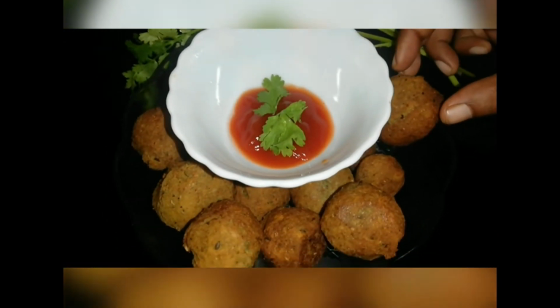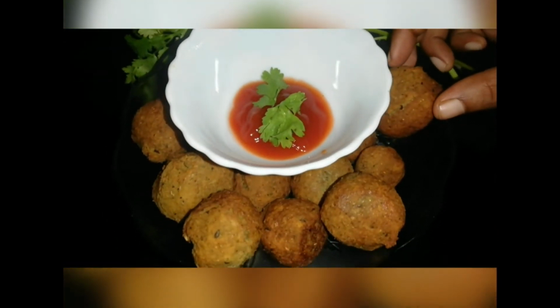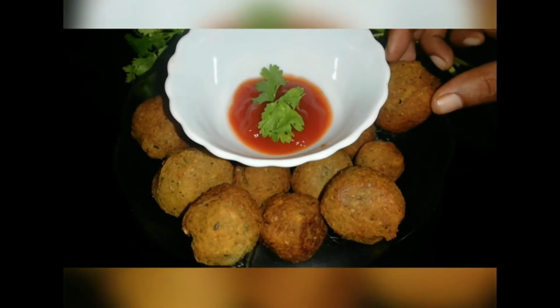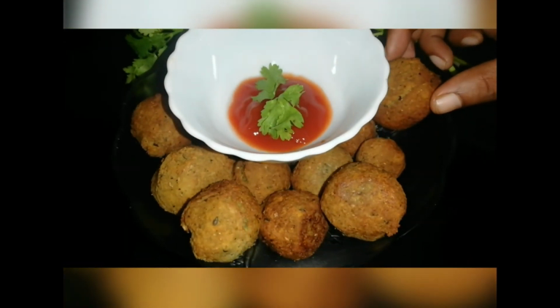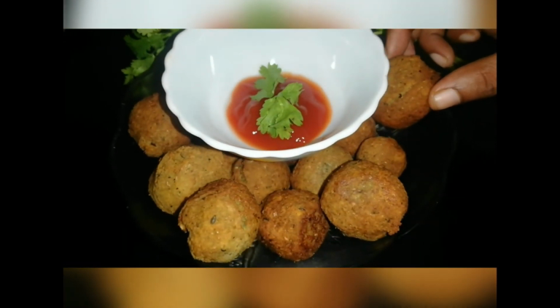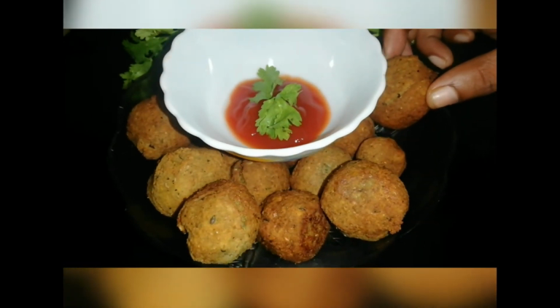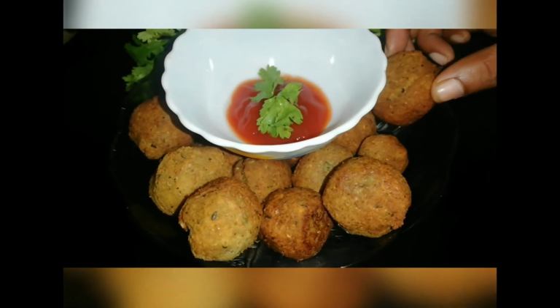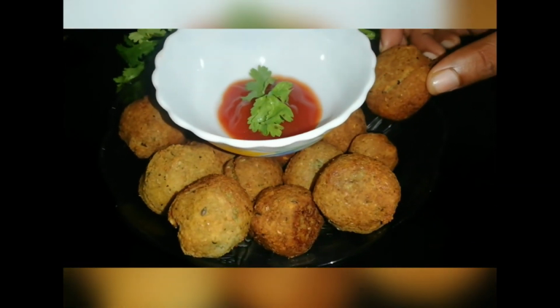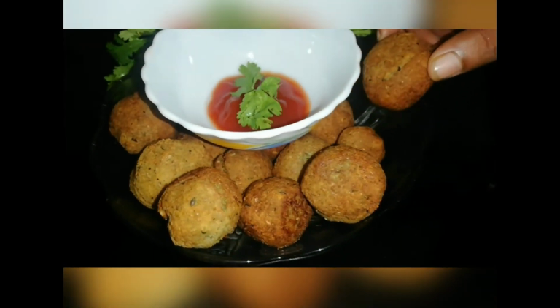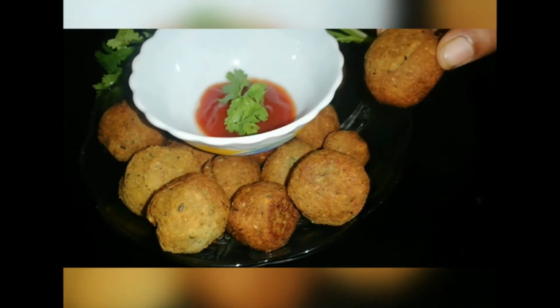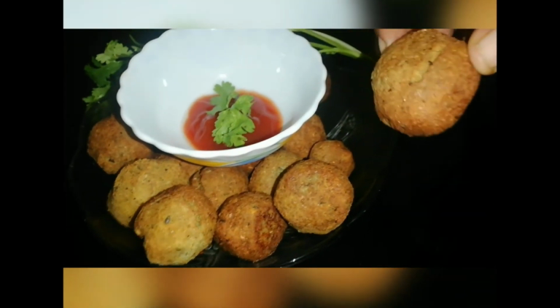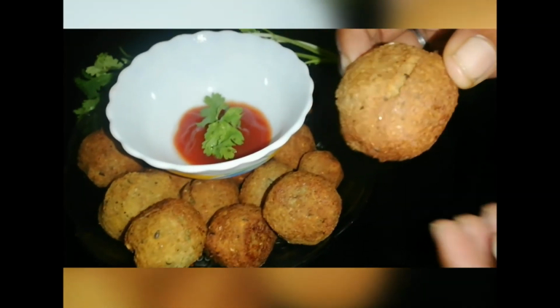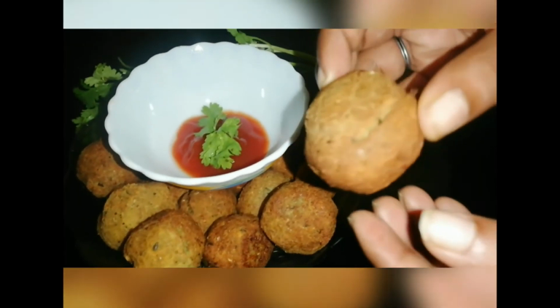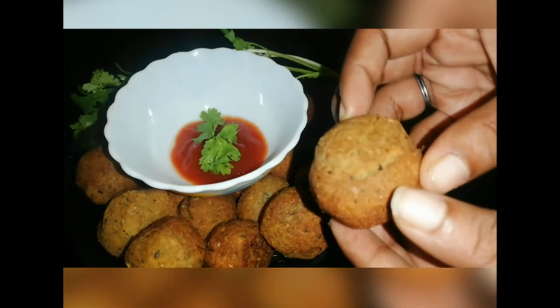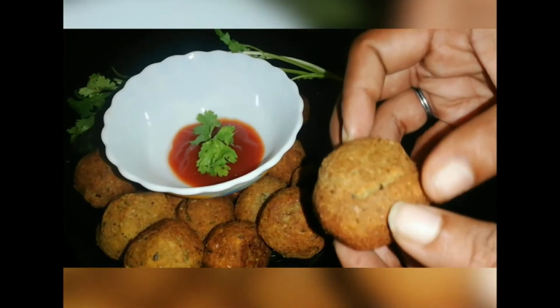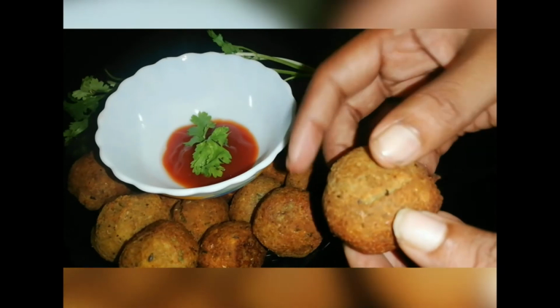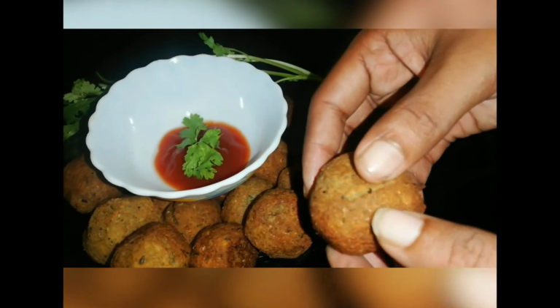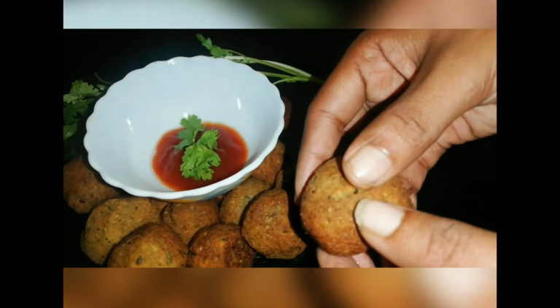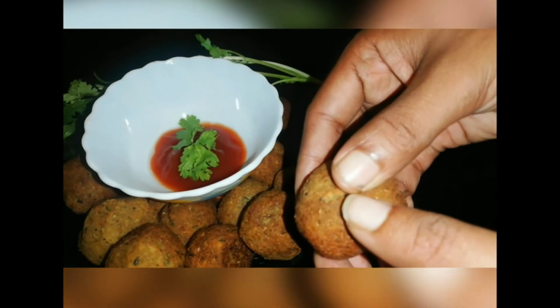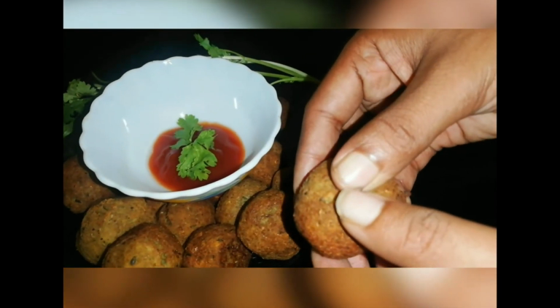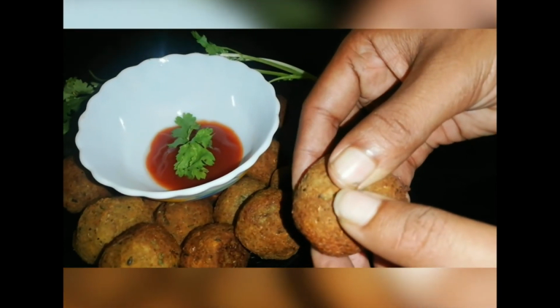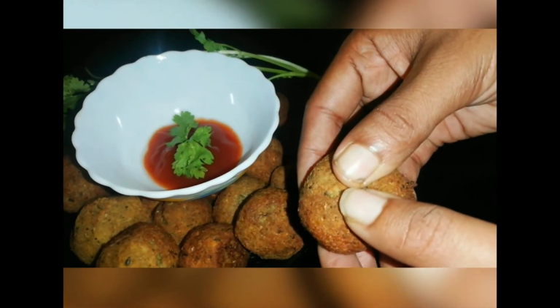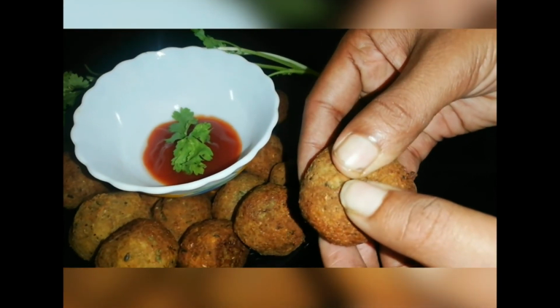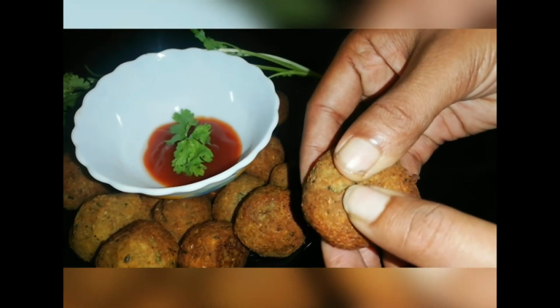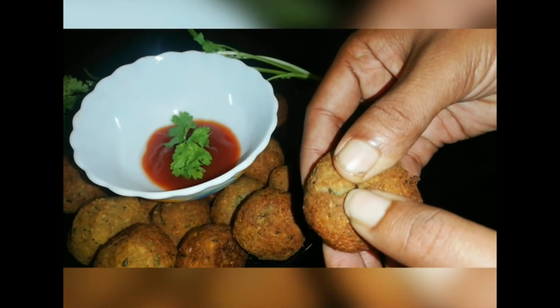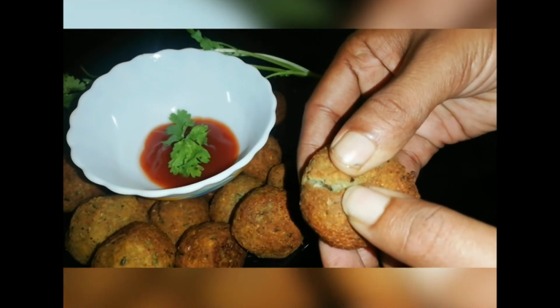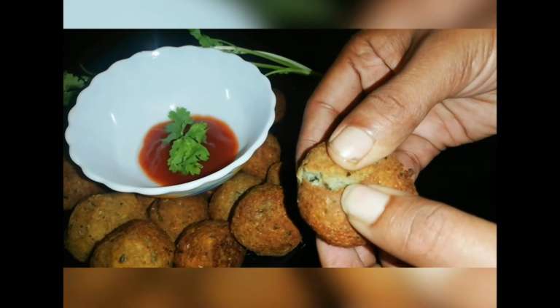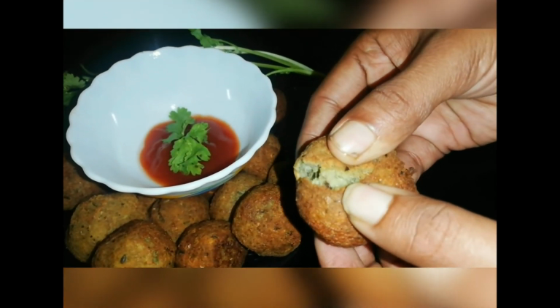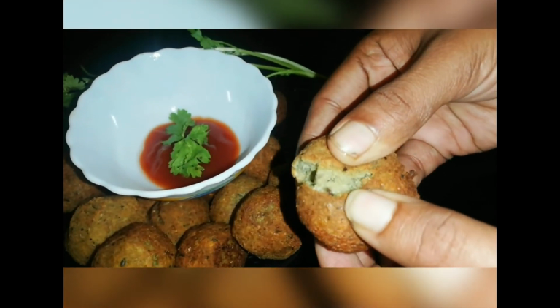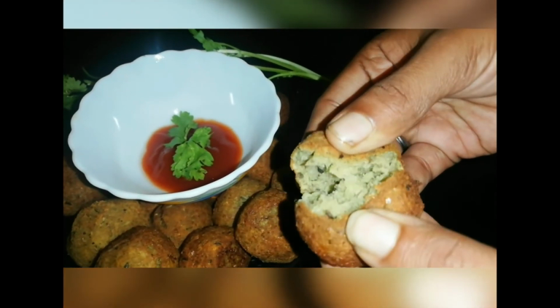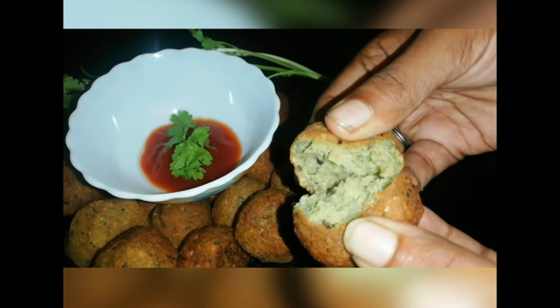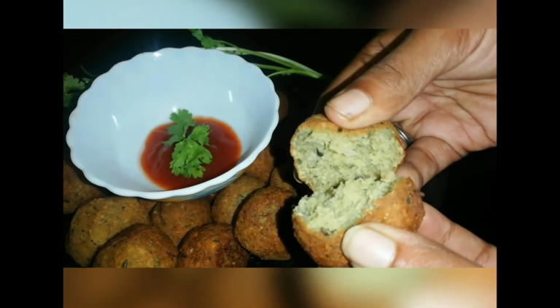It's a good taste. I'm going to put it in a bowl. This is a very good color.